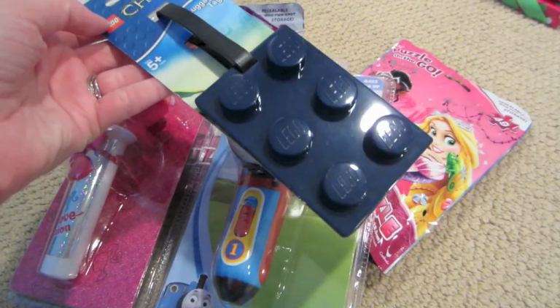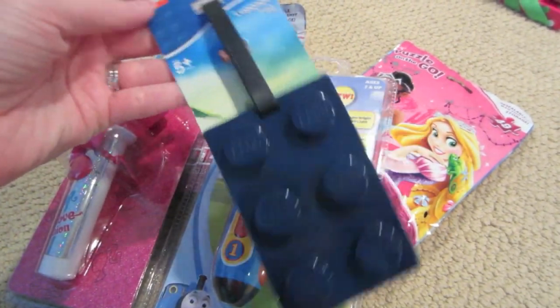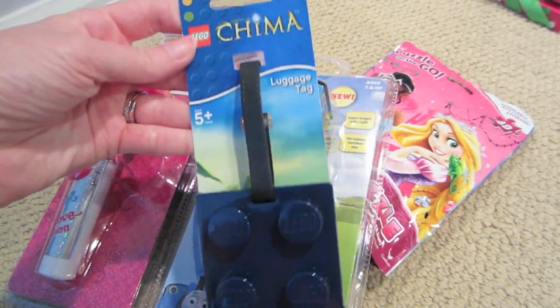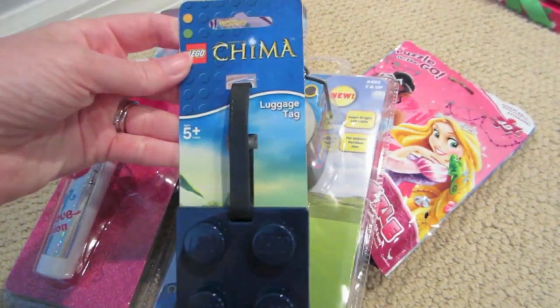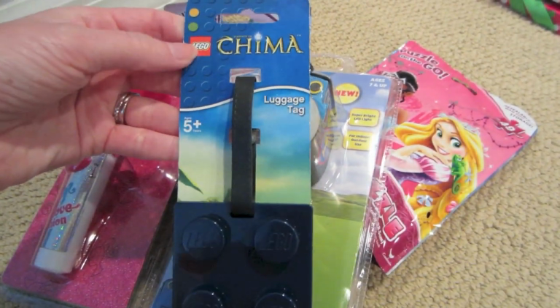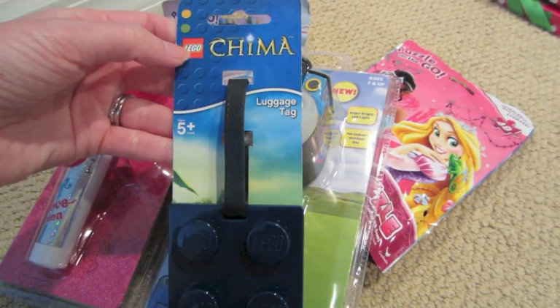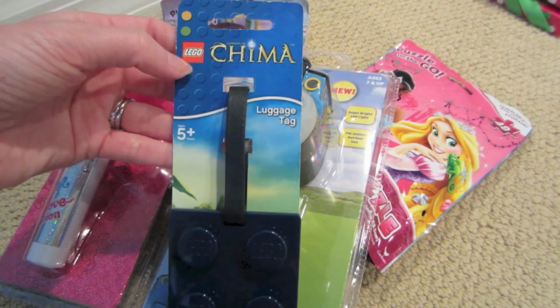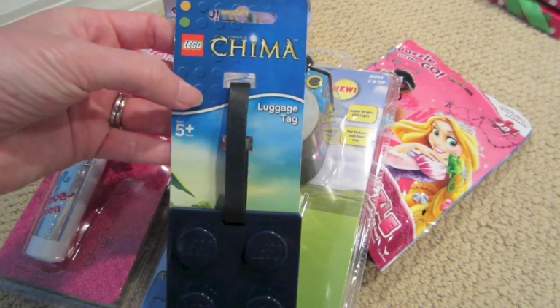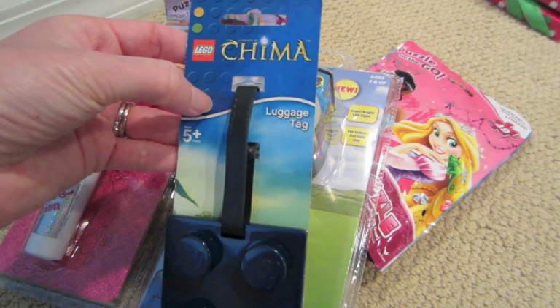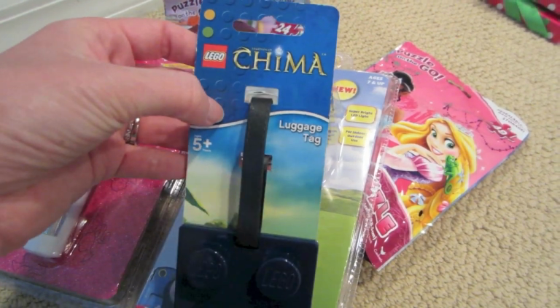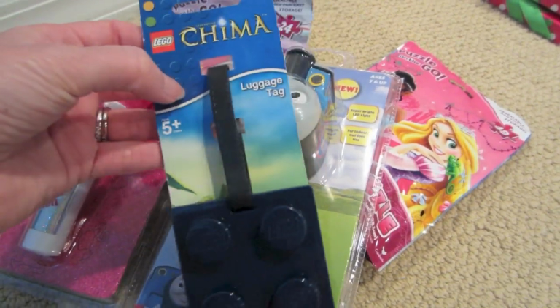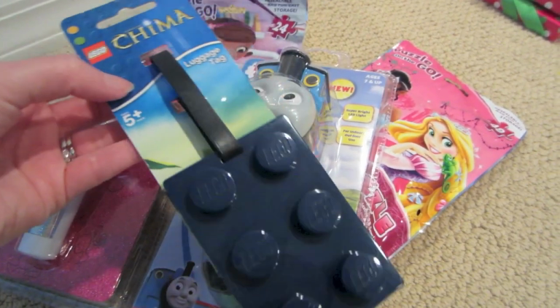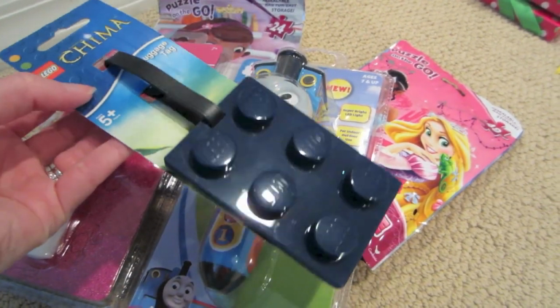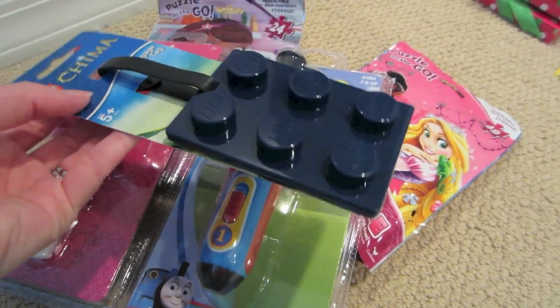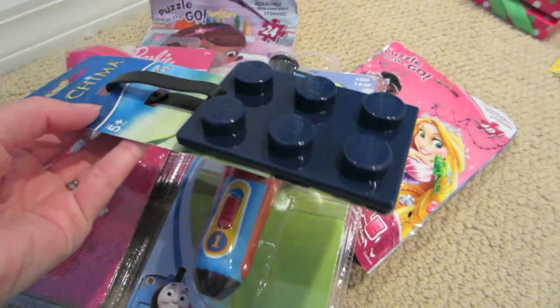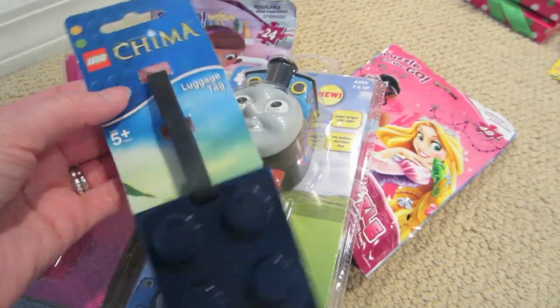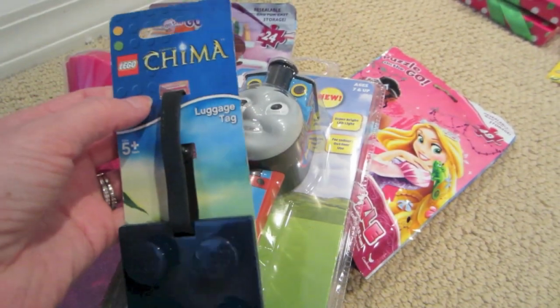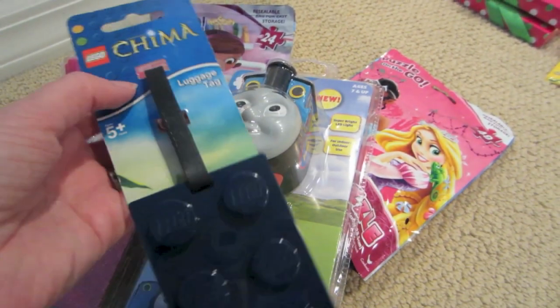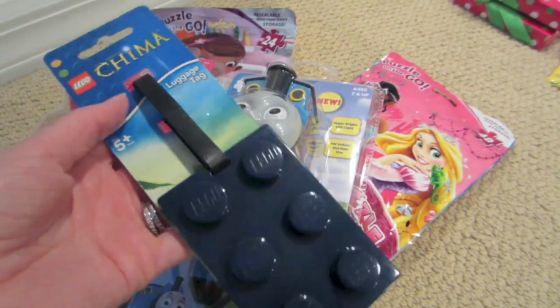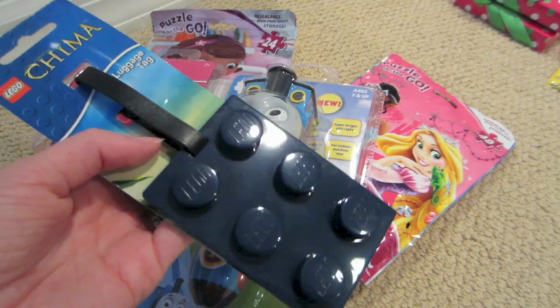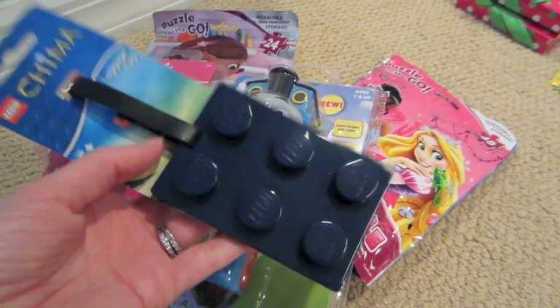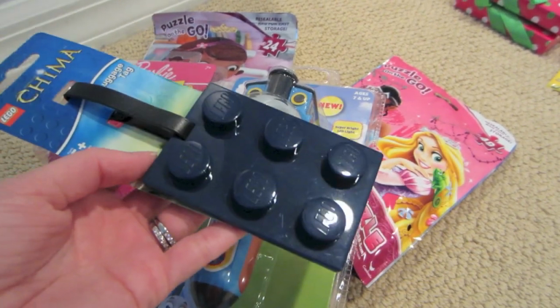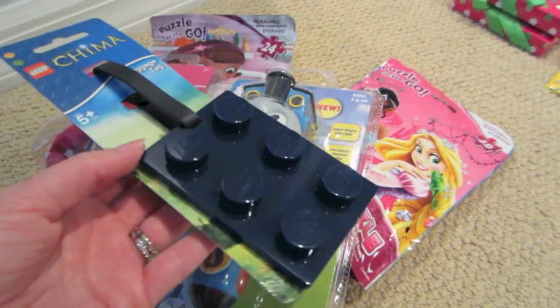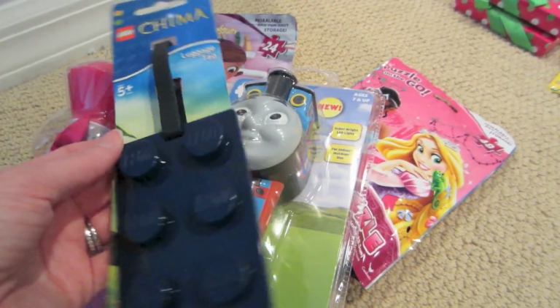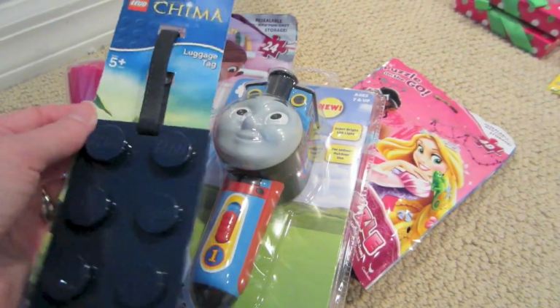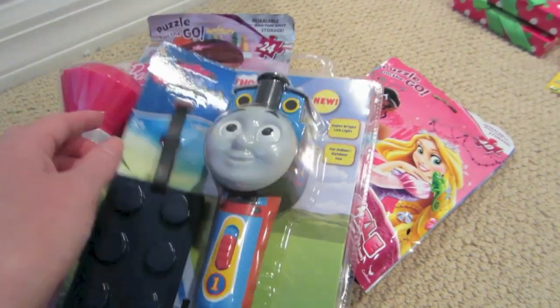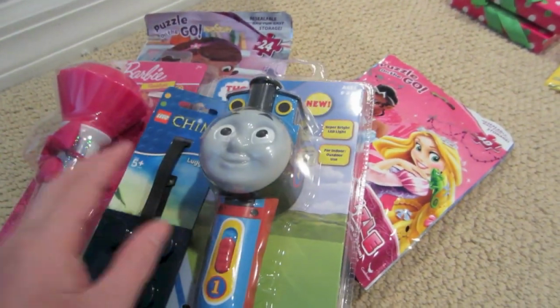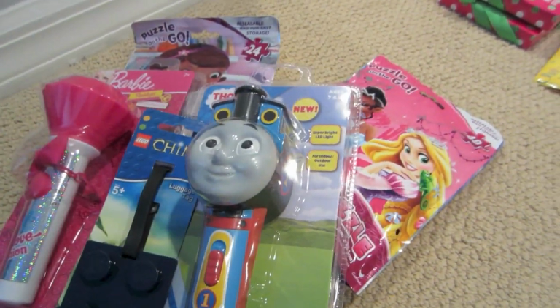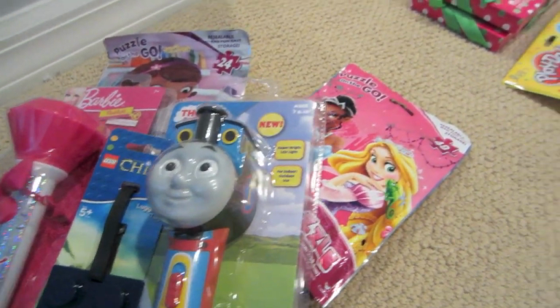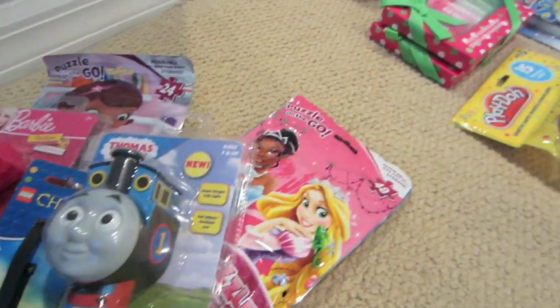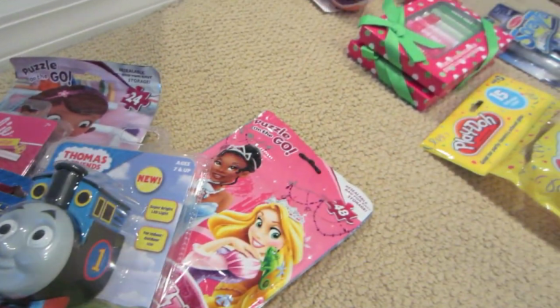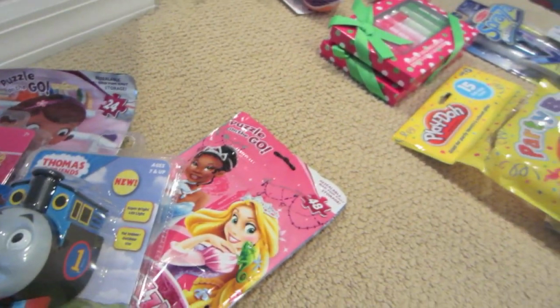I found this really cute Lego luggage tag. My brother used to be obsessed with Legos — and honestly he probably still is — so I thought this would be a really funny gag gift to attach to his Christmas present this year. I picked that up in the little after-Christmas section.